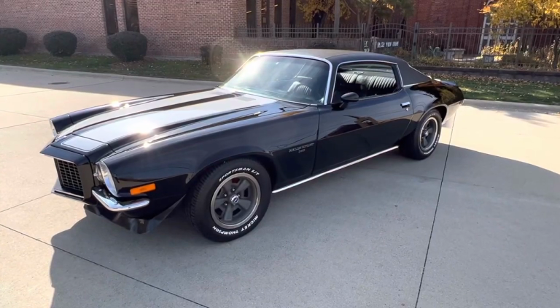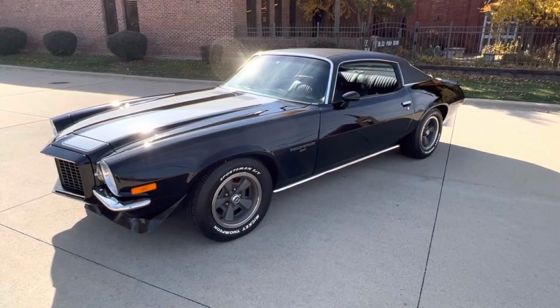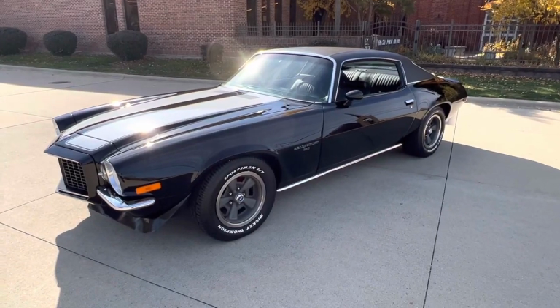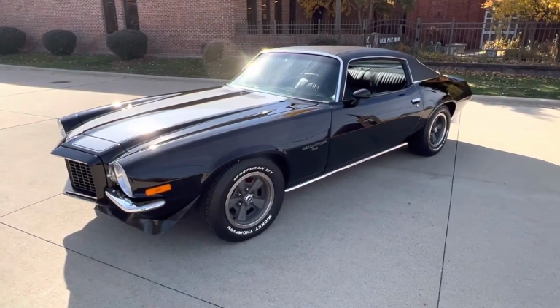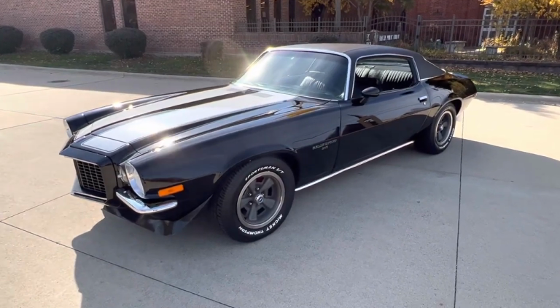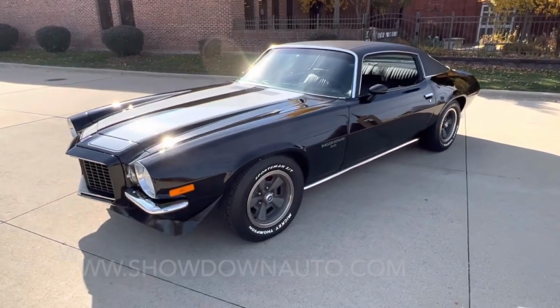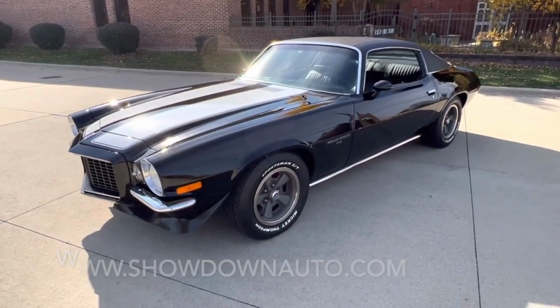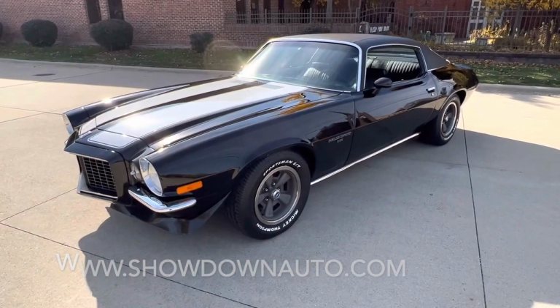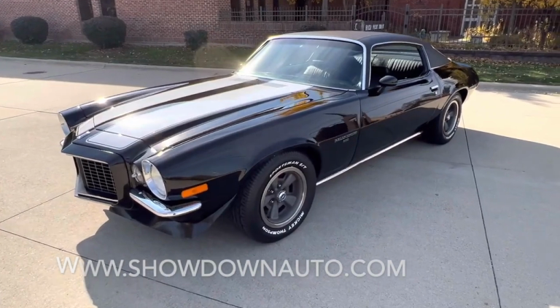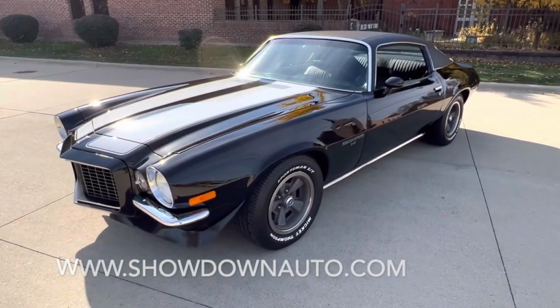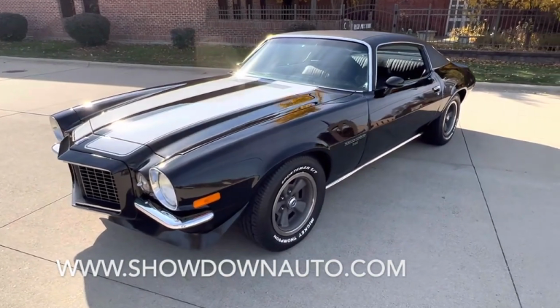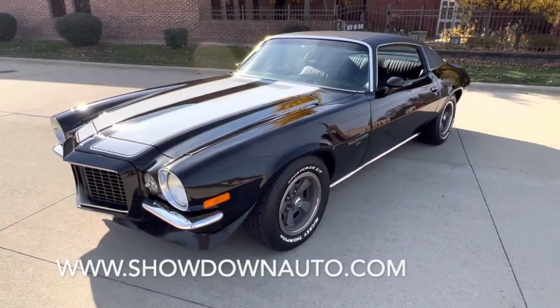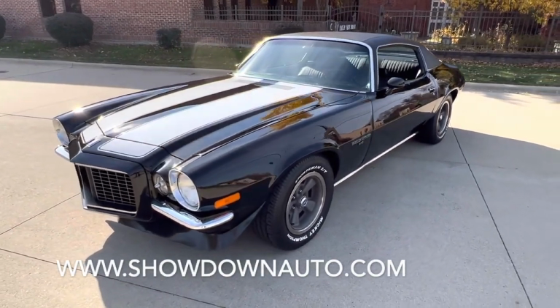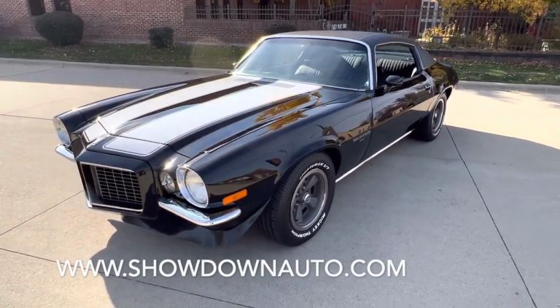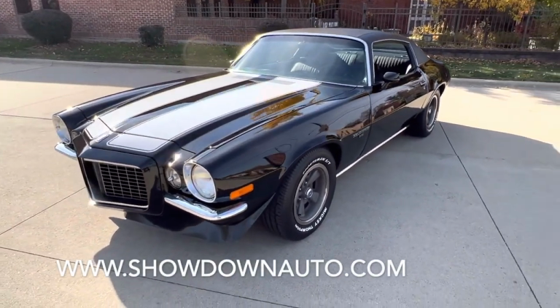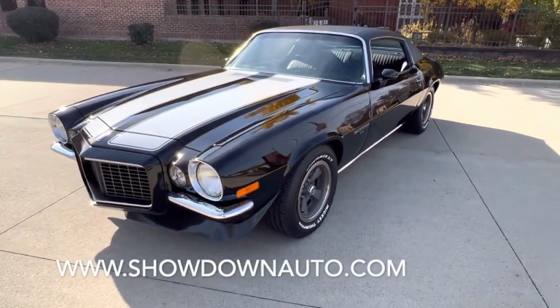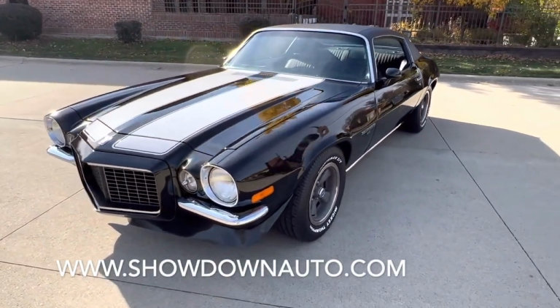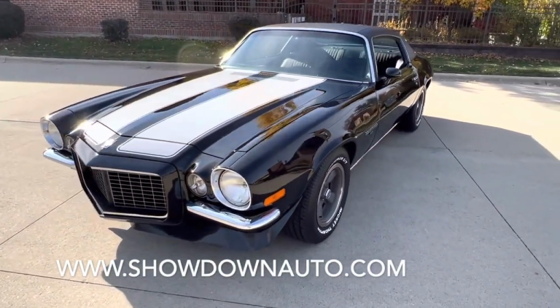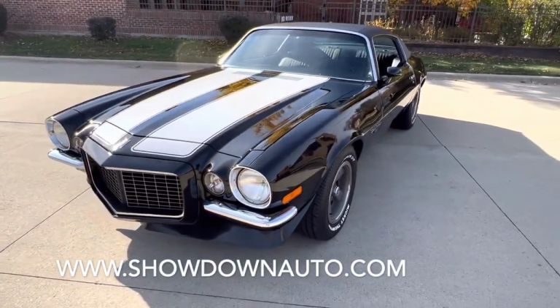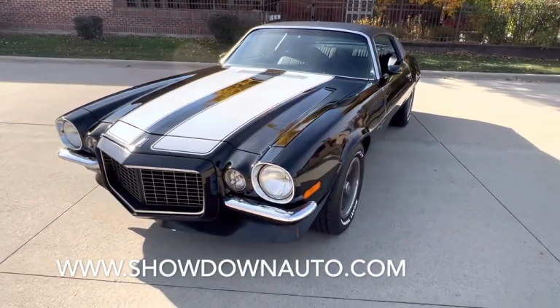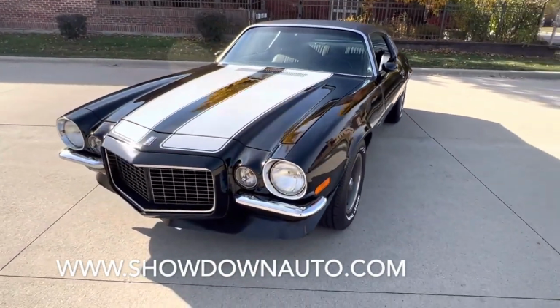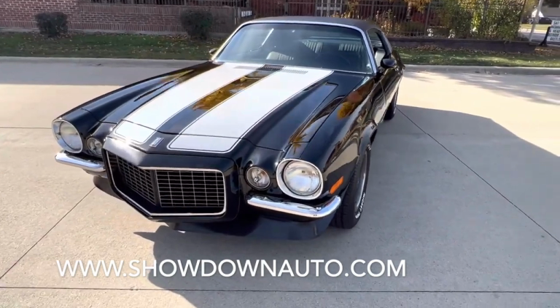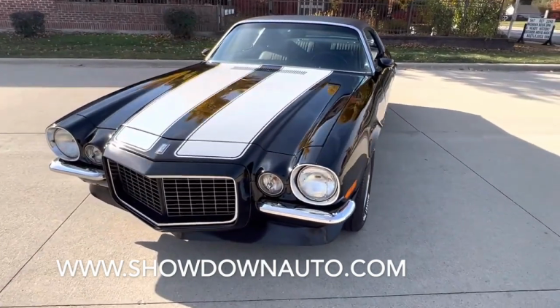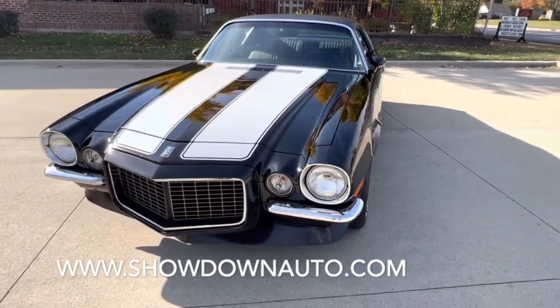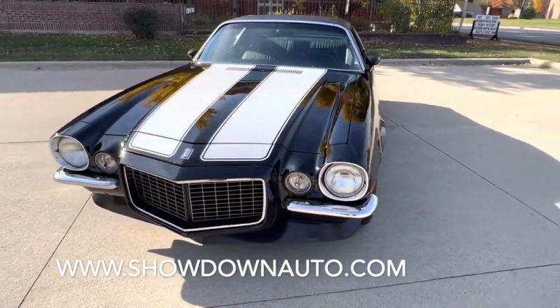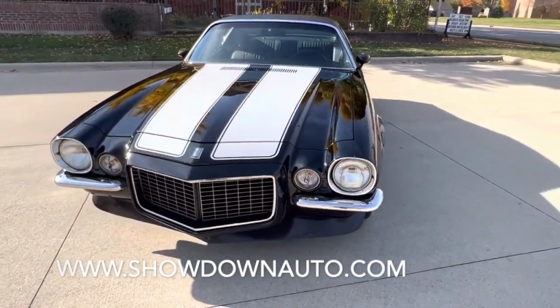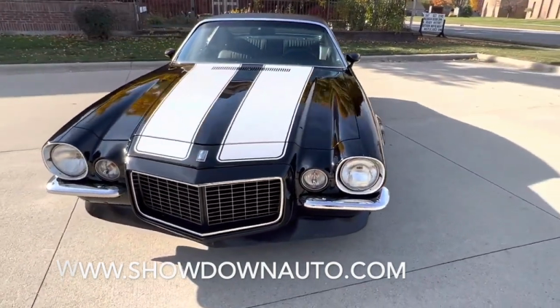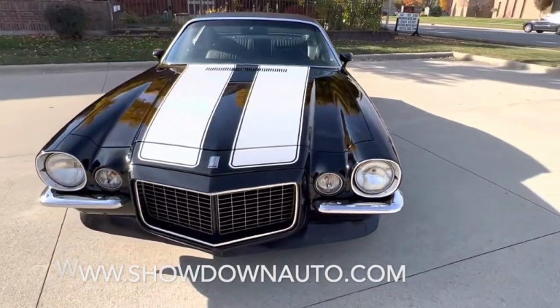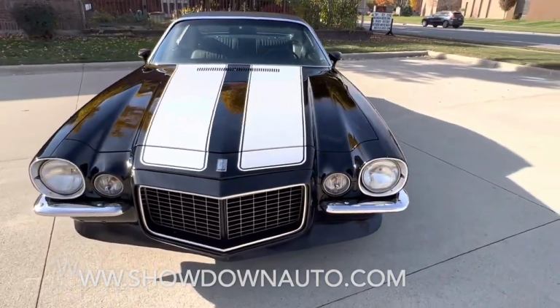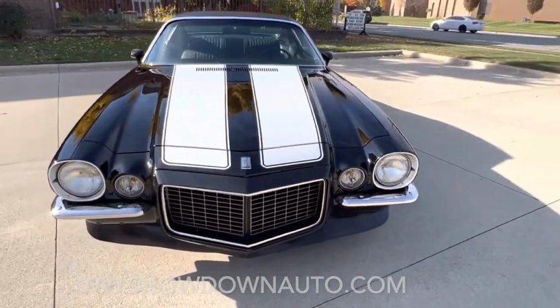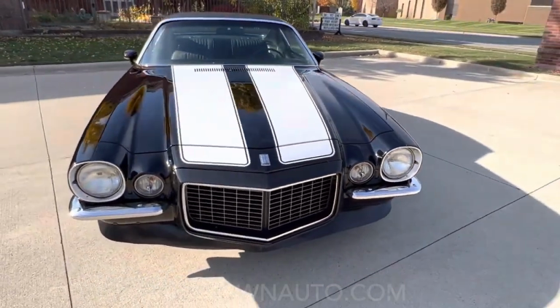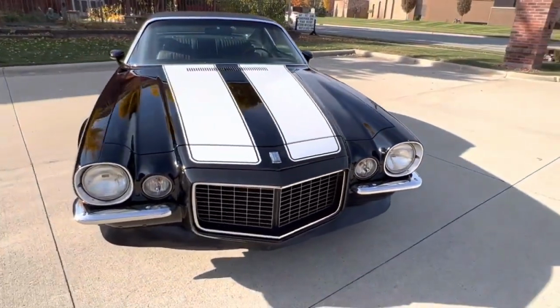Hello everyone, Dave here from Showdown. Let's take a little walk around a 1970 Chevrolet Camaro Rally Sport. We just got in a beautiful triple black with white rally stripes, 350, four-speed, factory air, power steering, and power disc brakes.